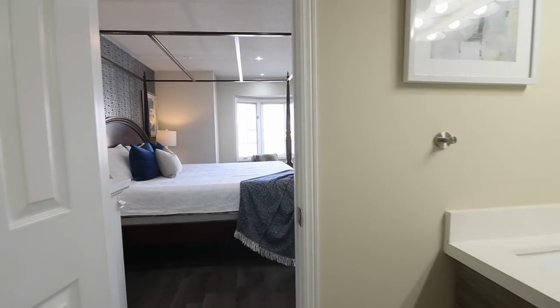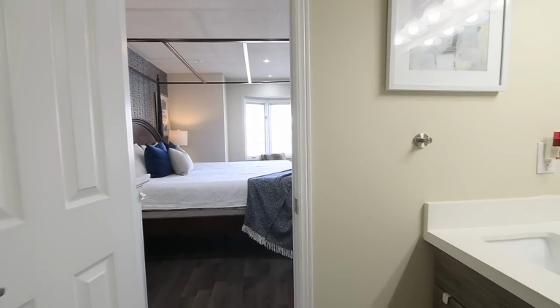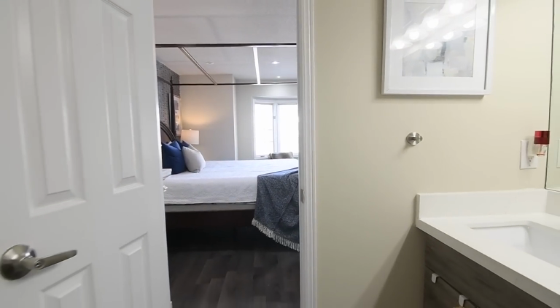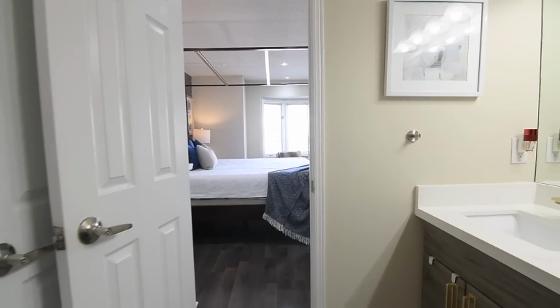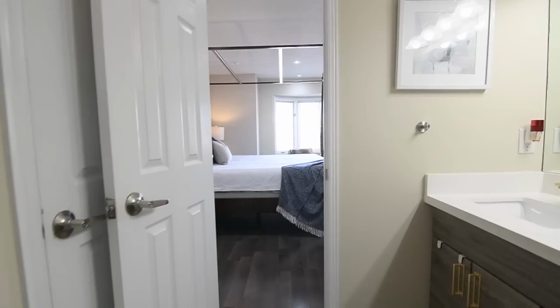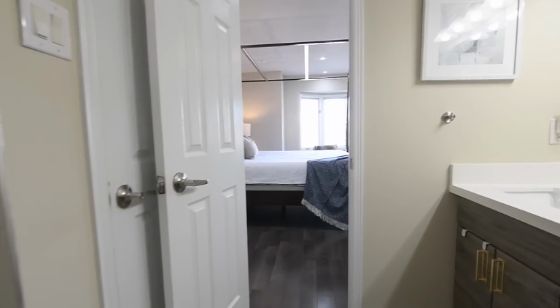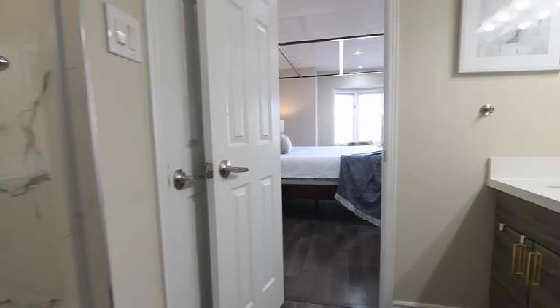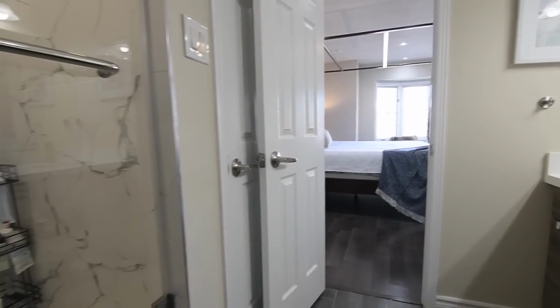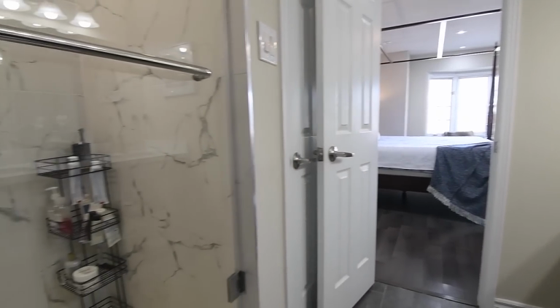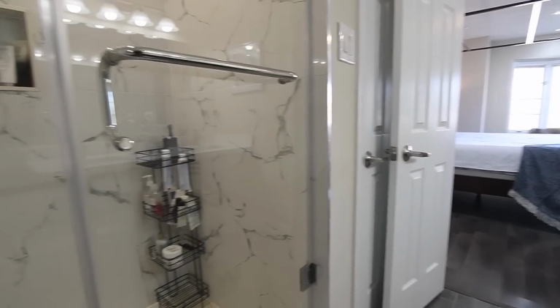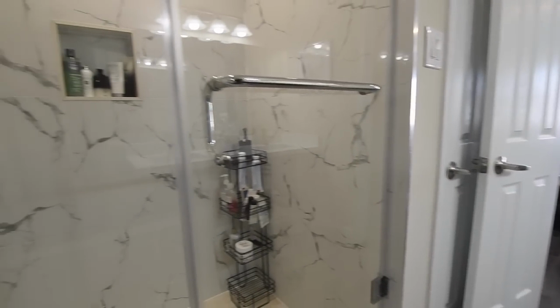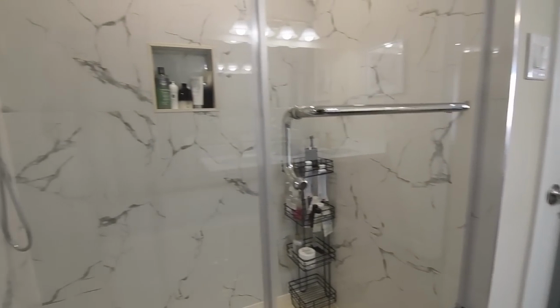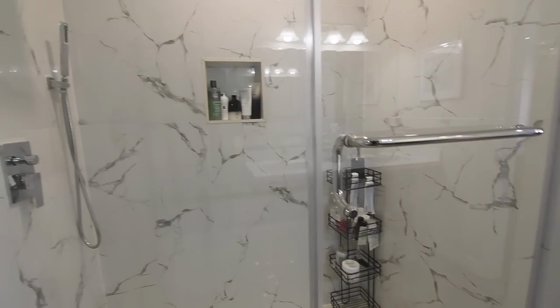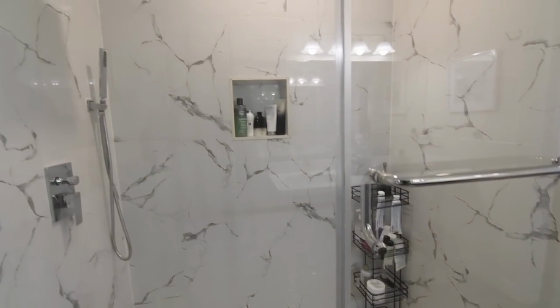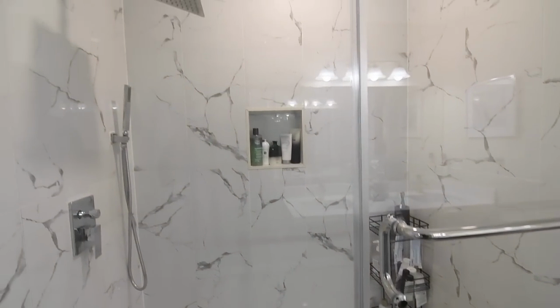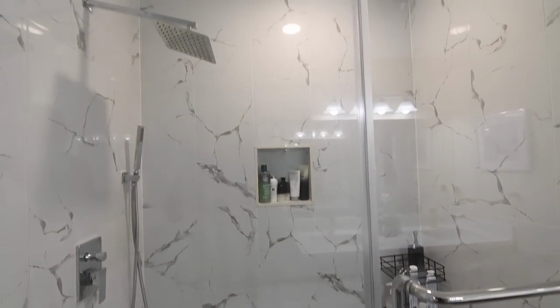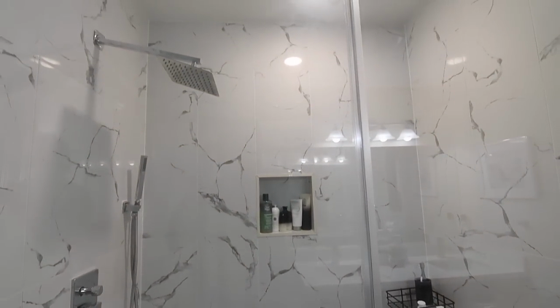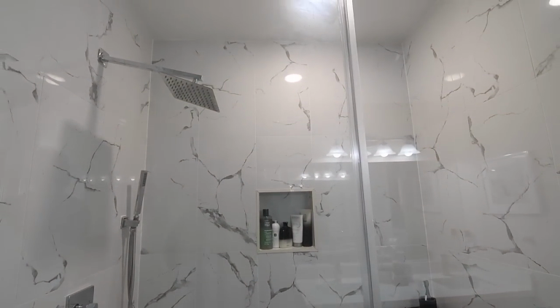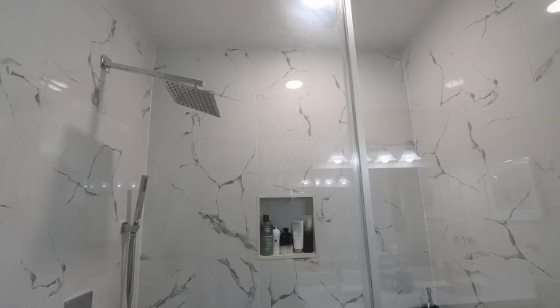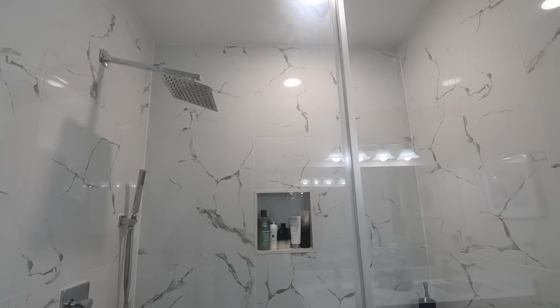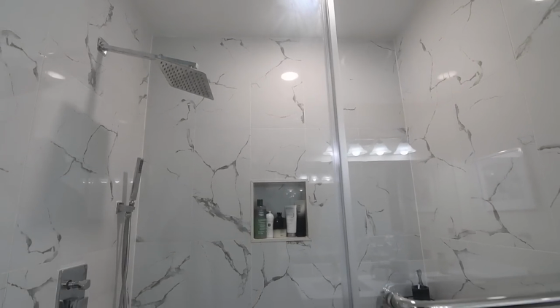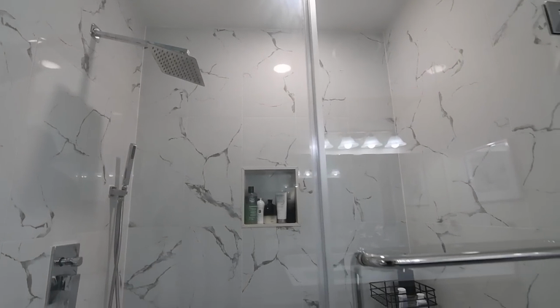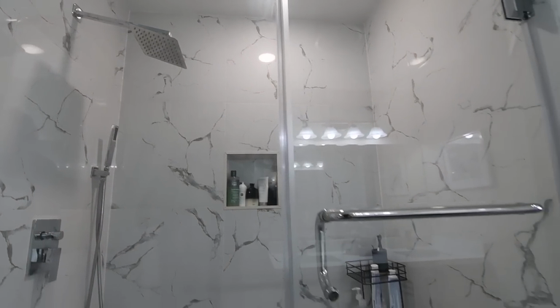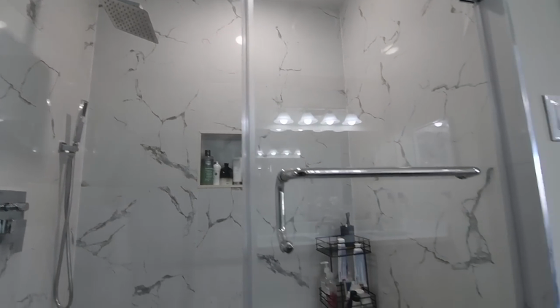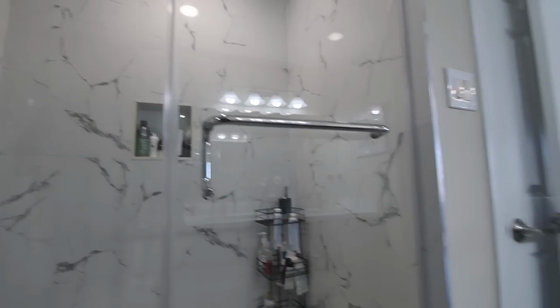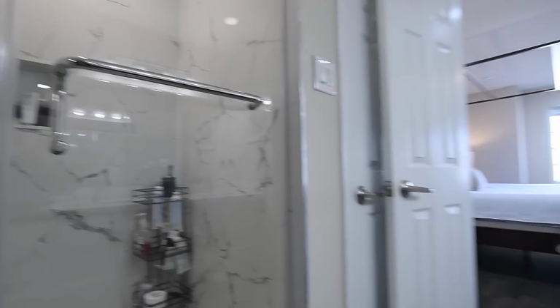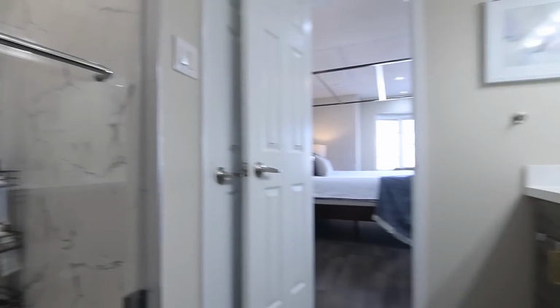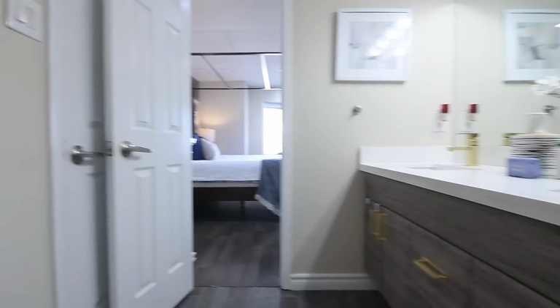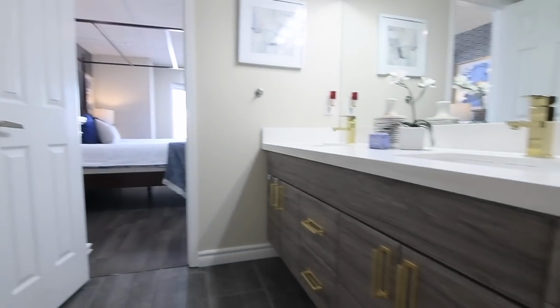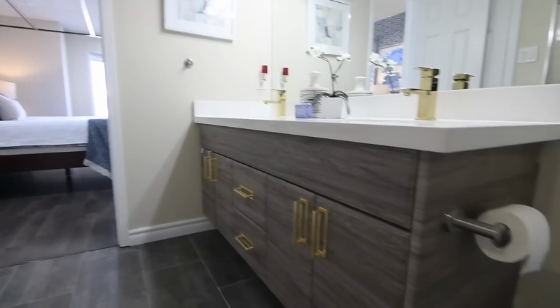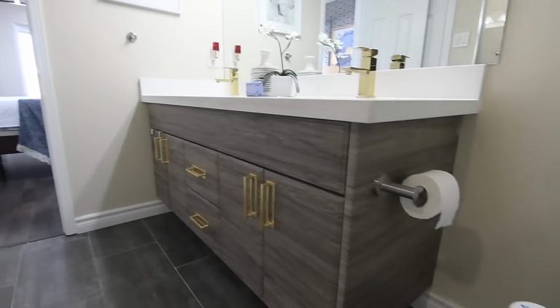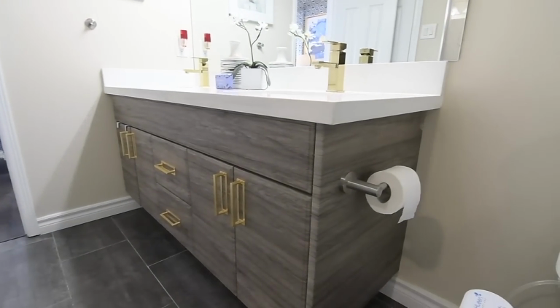Its ensuite washroom is beautifully appointed, showcasing a glass shower with polished wall tiles, as well as rainfall and handheld shower heads, and a contemporary vanity with a quartz counter and undermount basins.